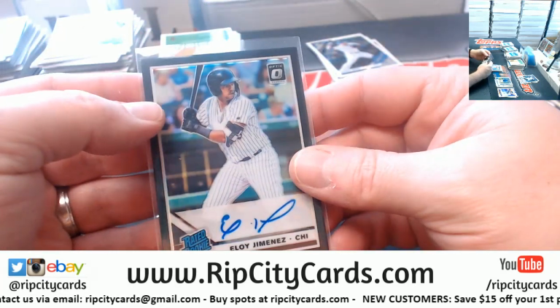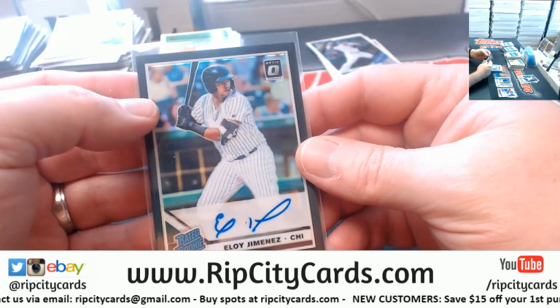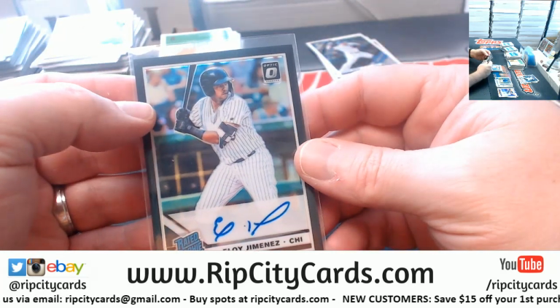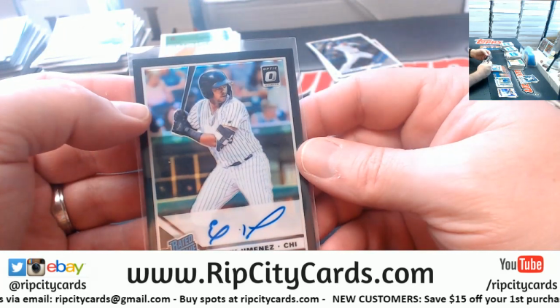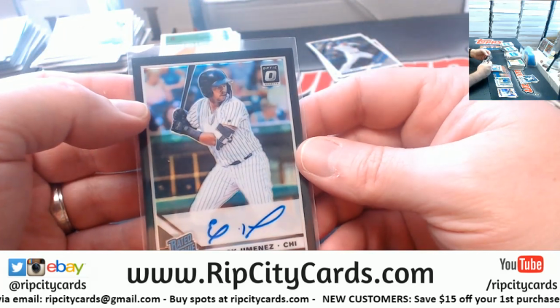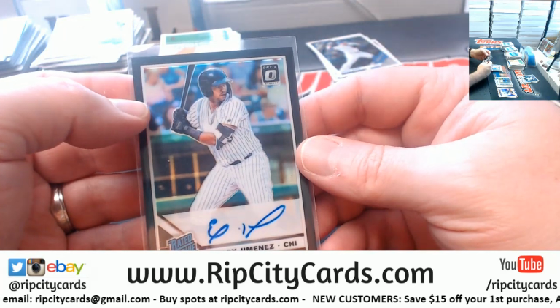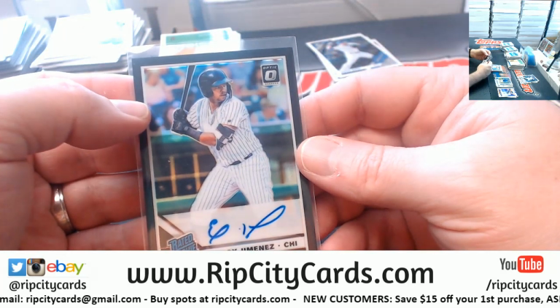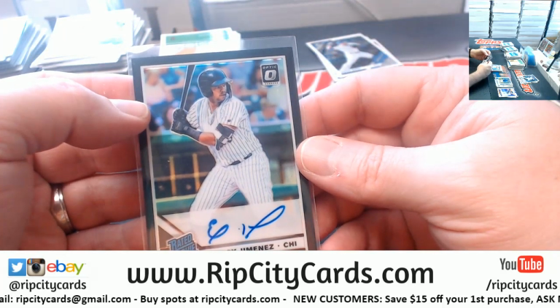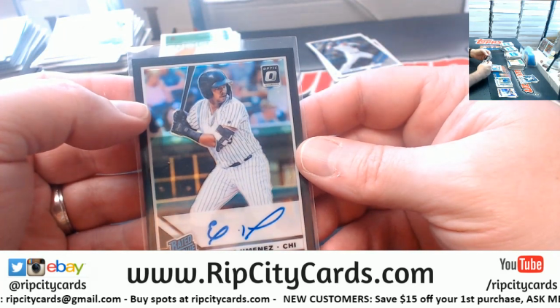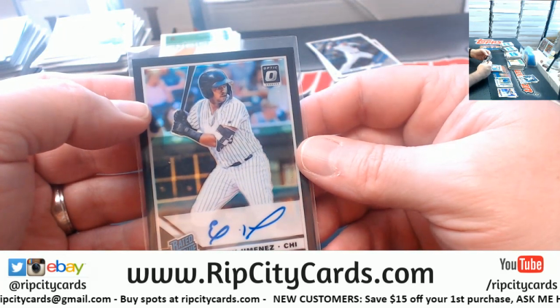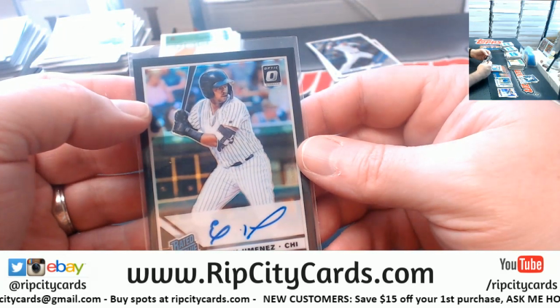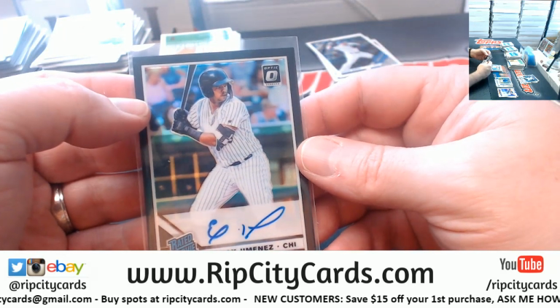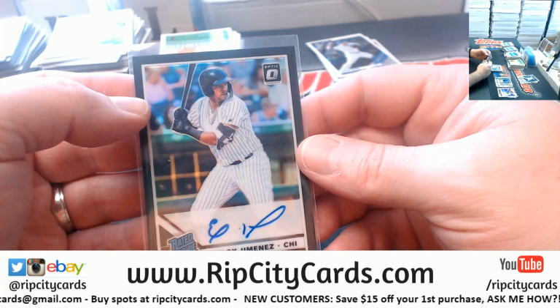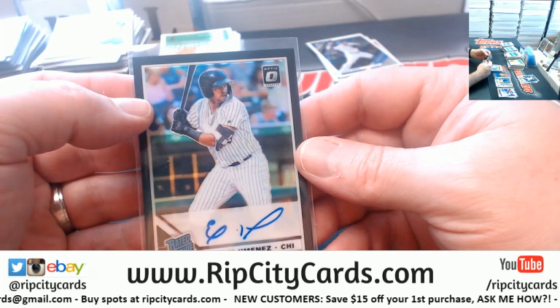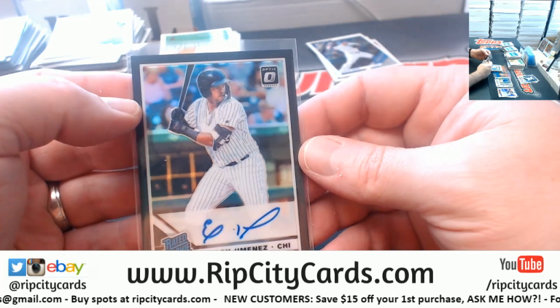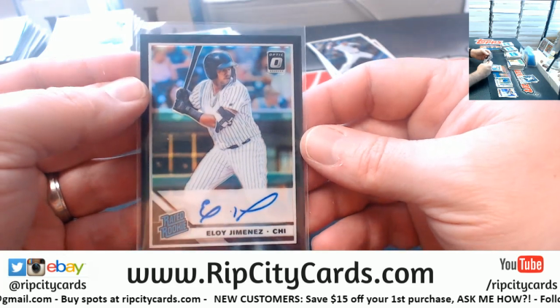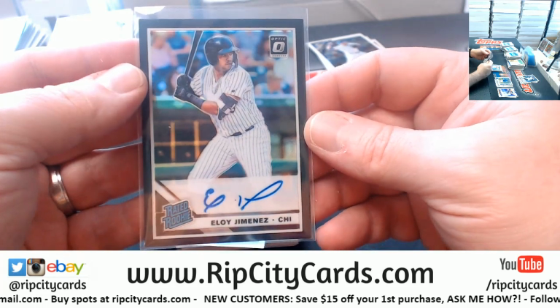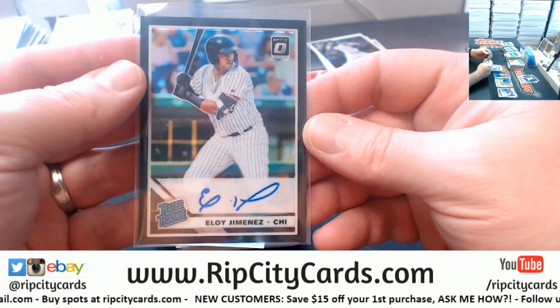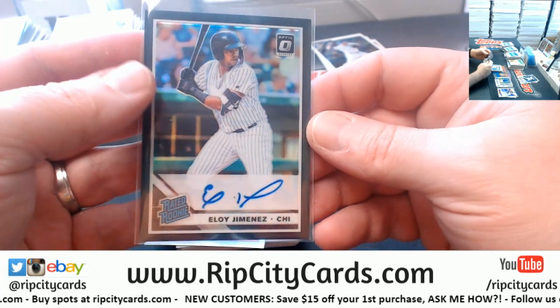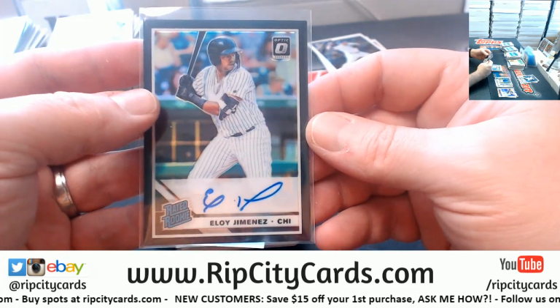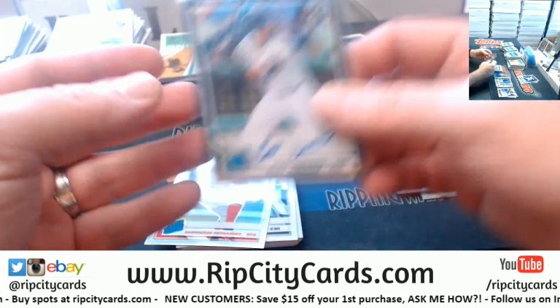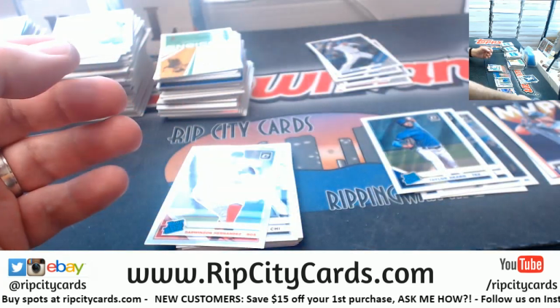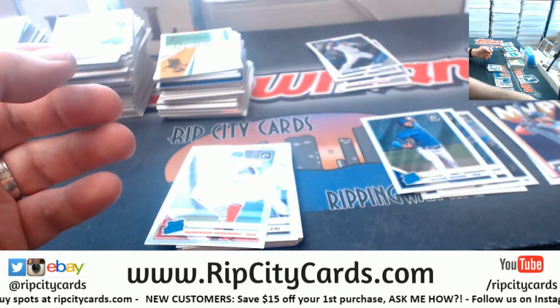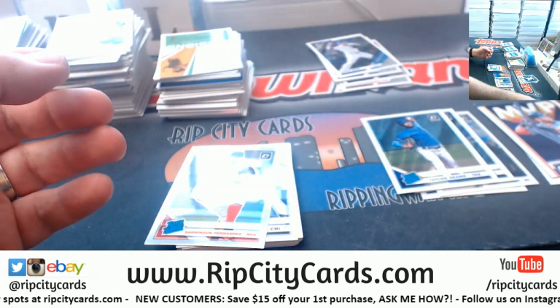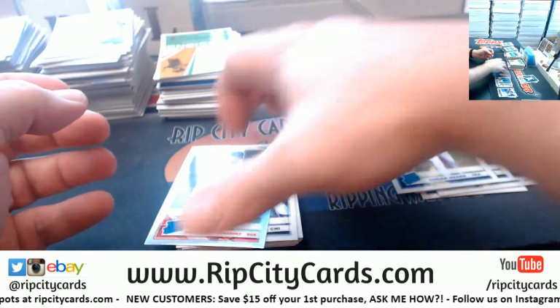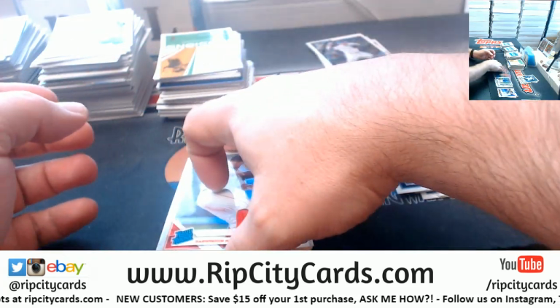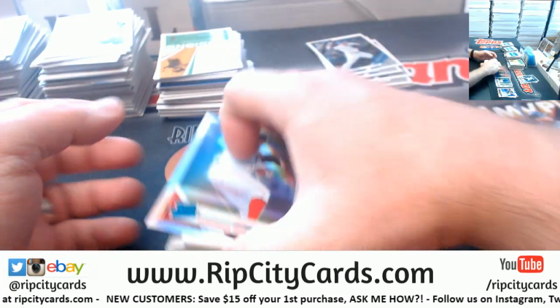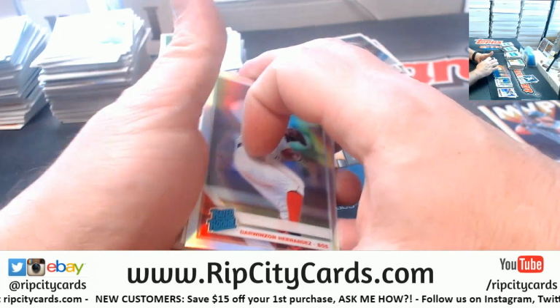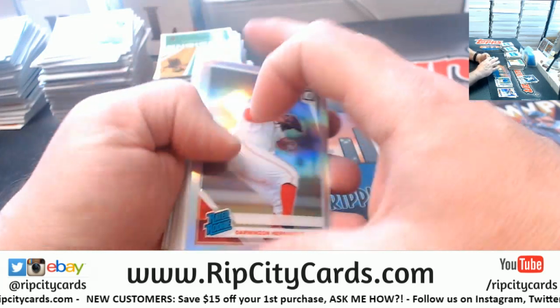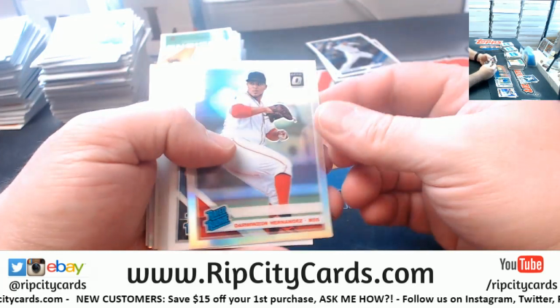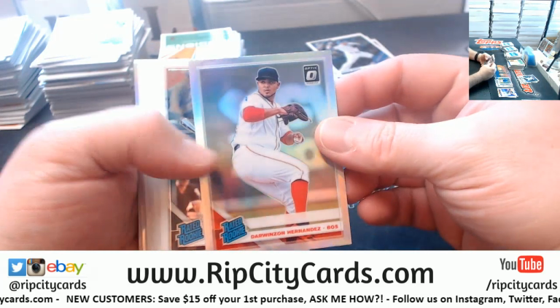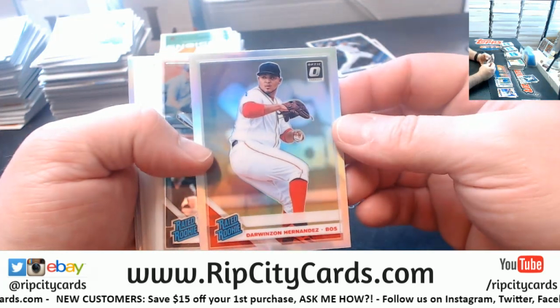I just did the math — 744 square meters is 8,008 square feet. I mean, if that is like a straight house, that's ginormous.